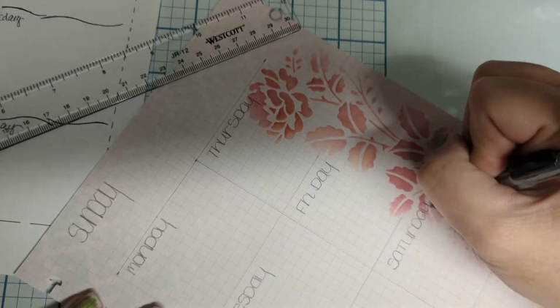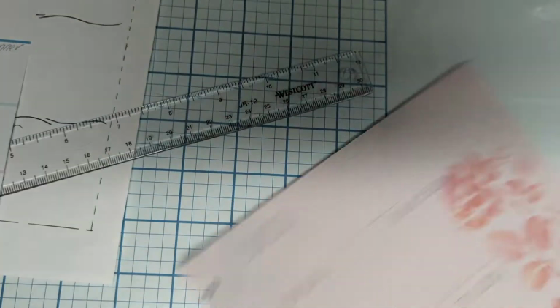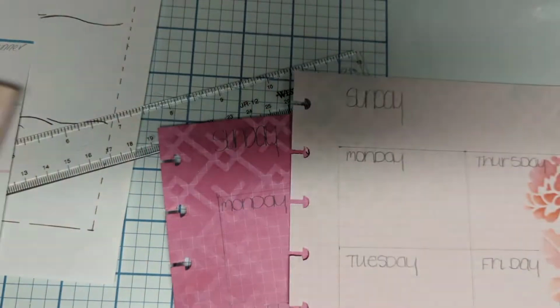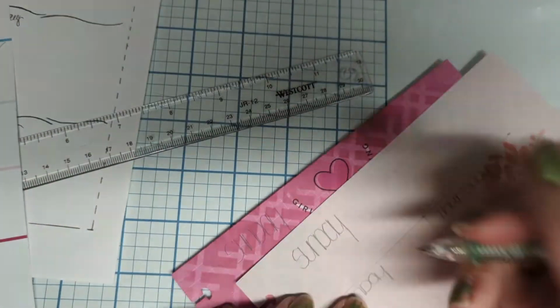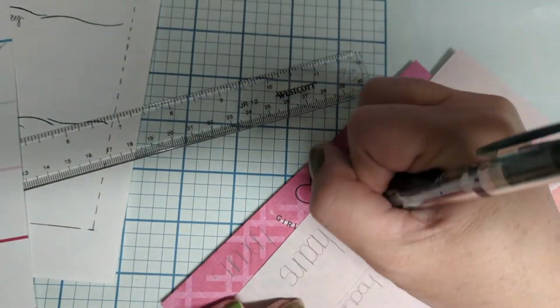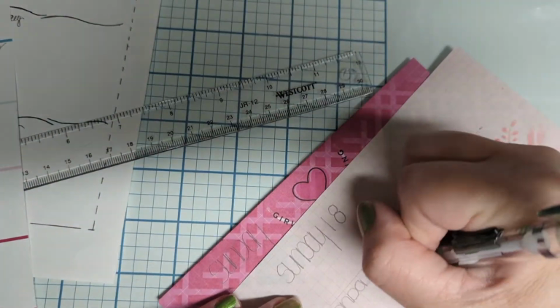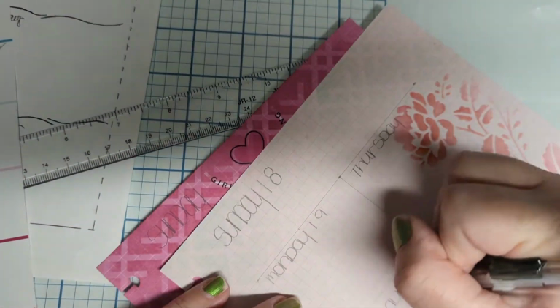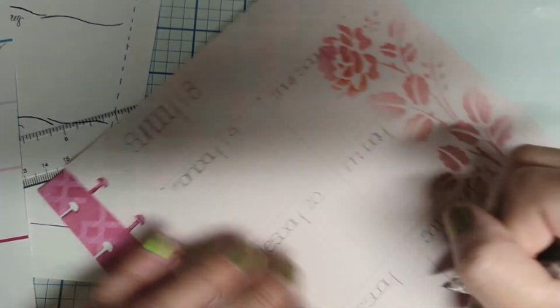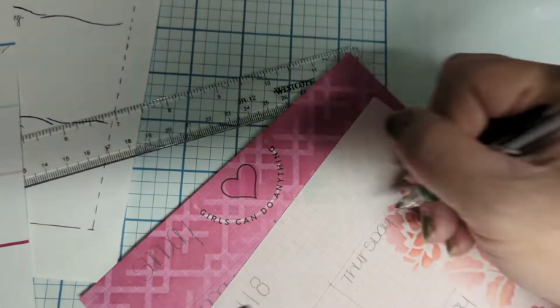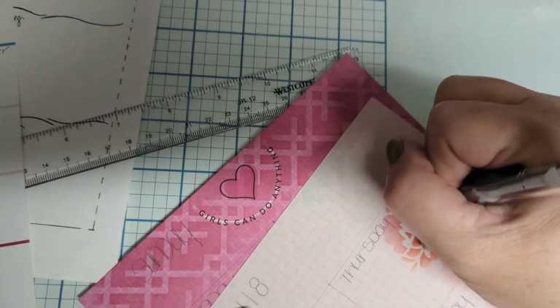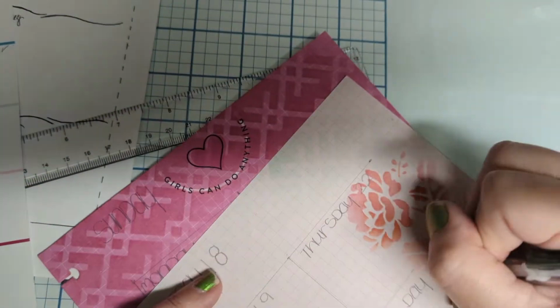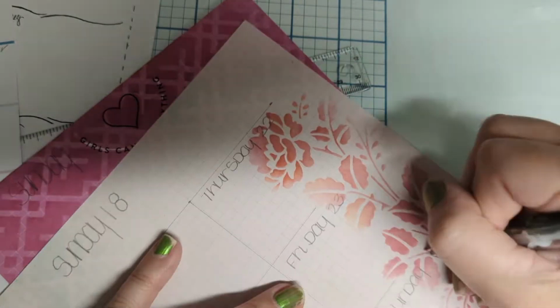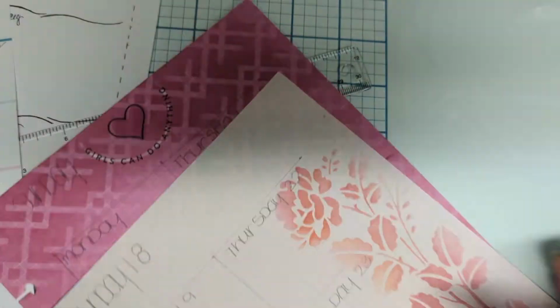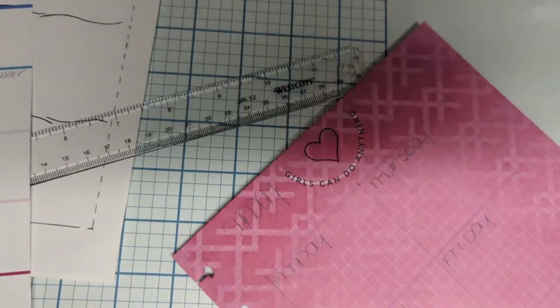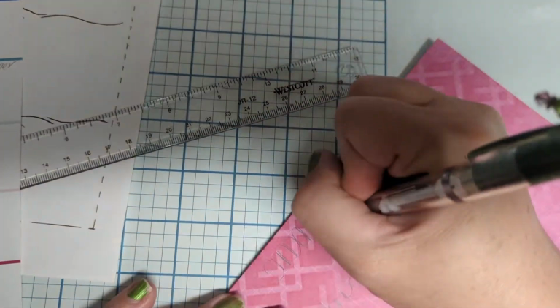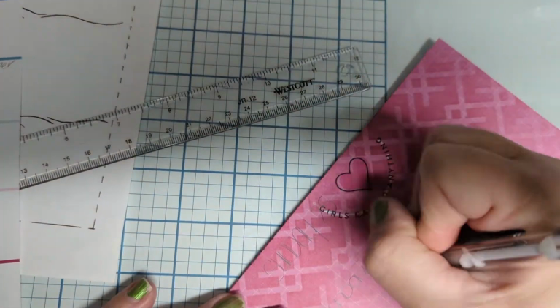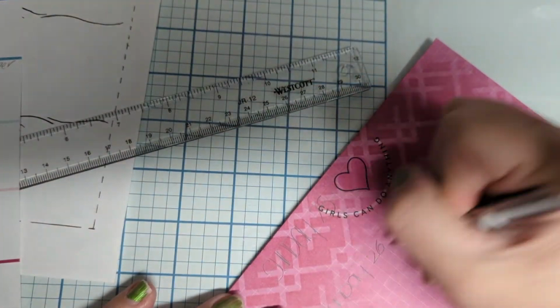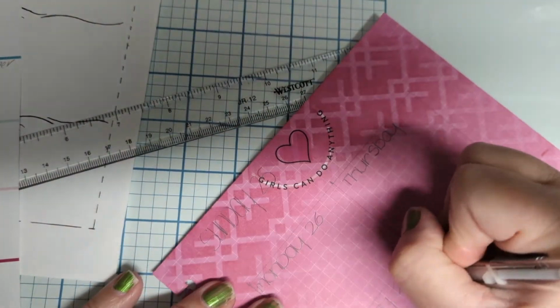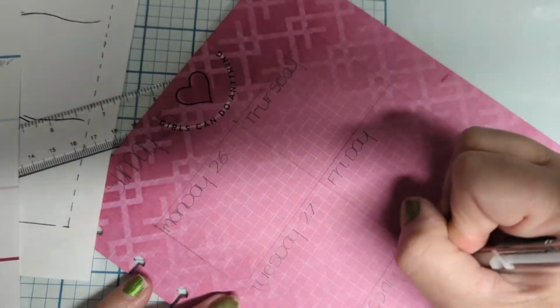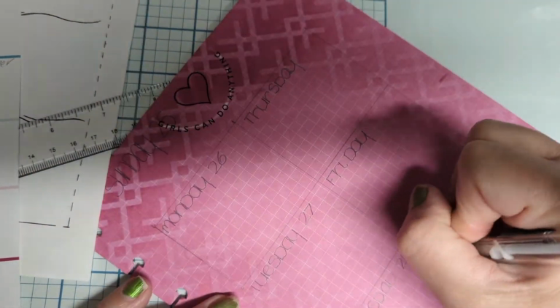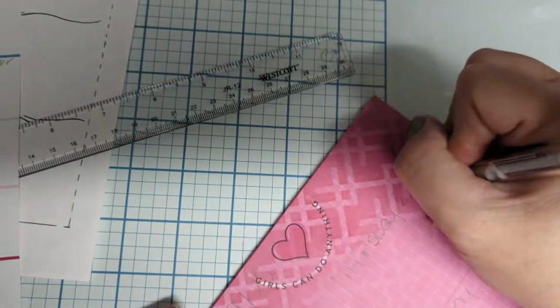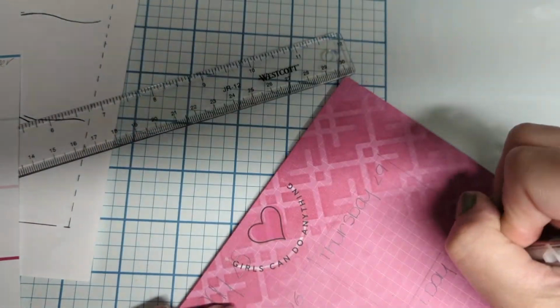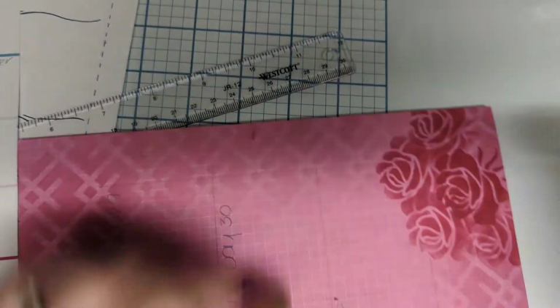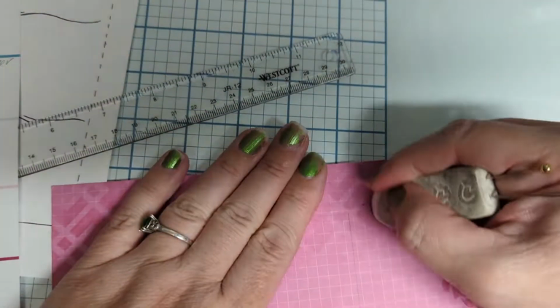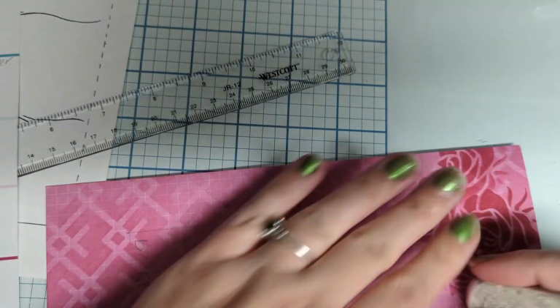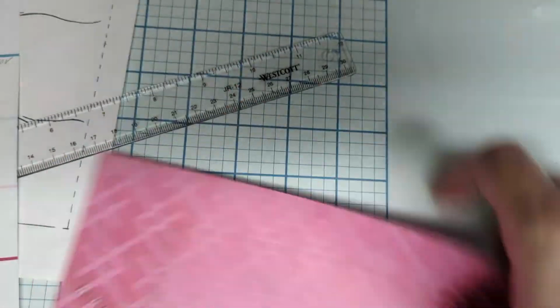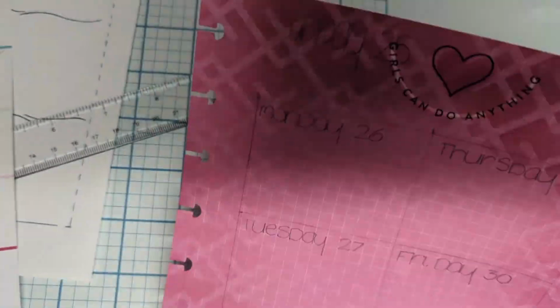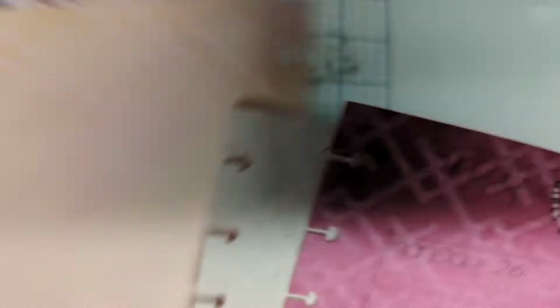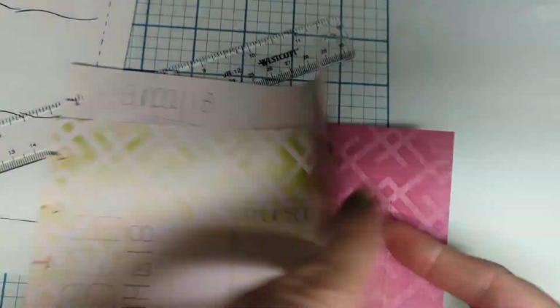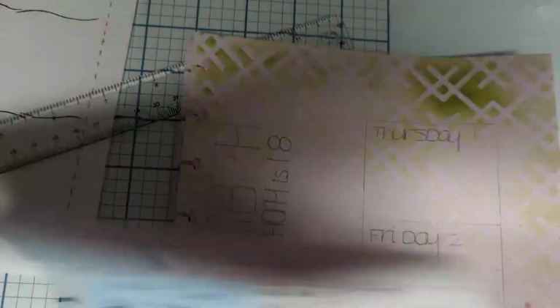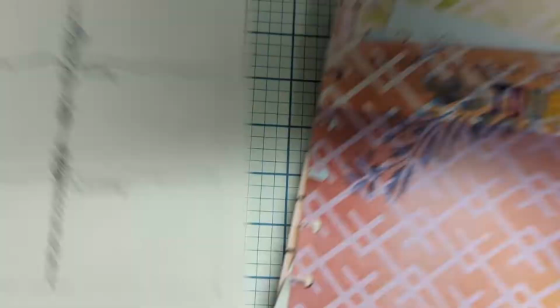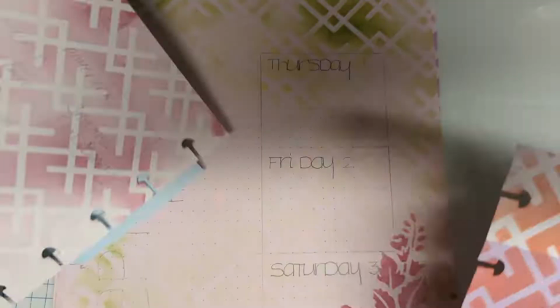They are — what are they? Two inches by two and a half inches. So they're a little rectangular, they're not square.